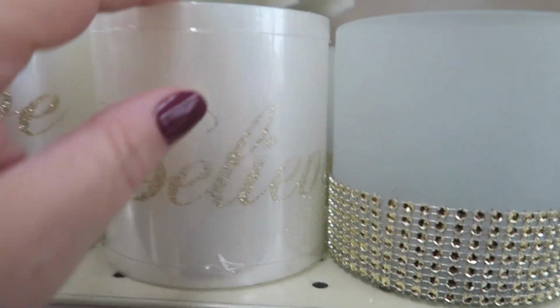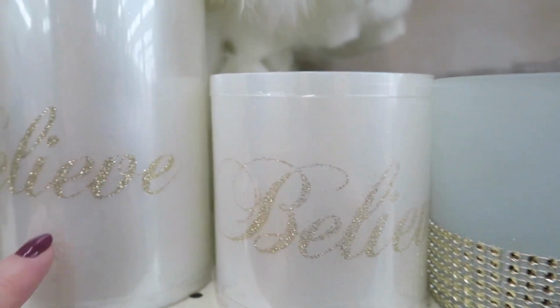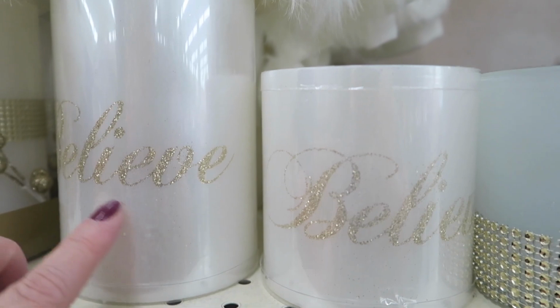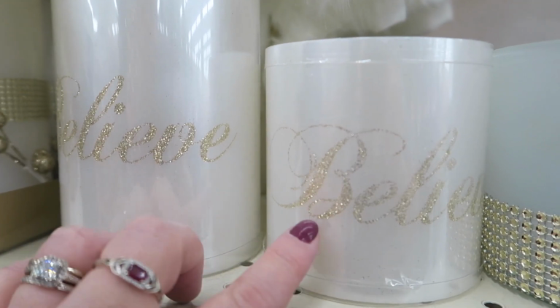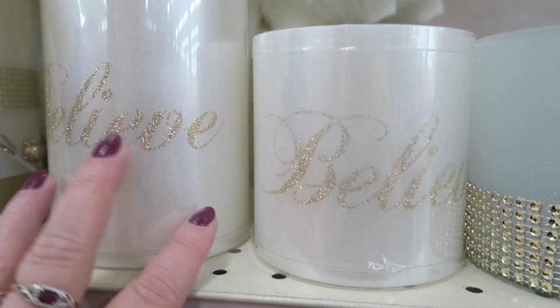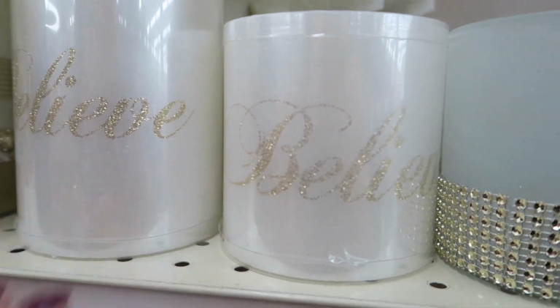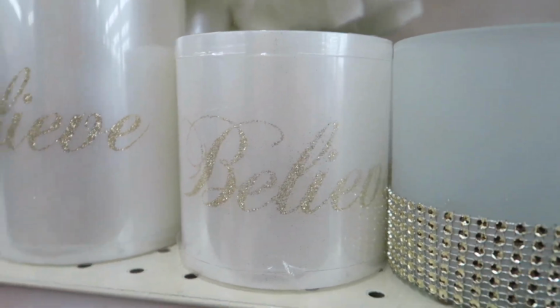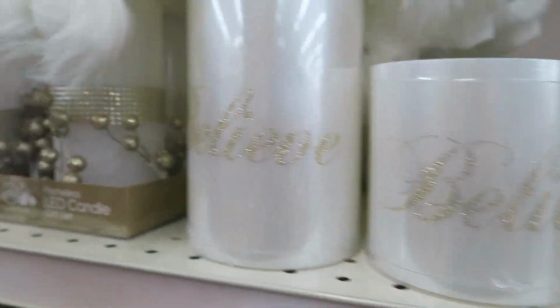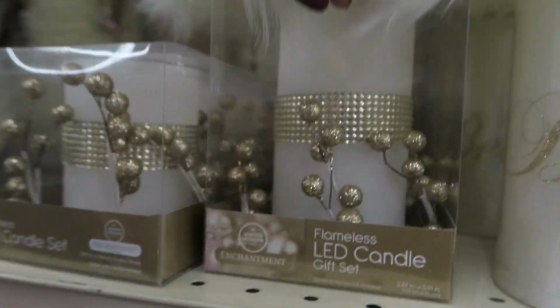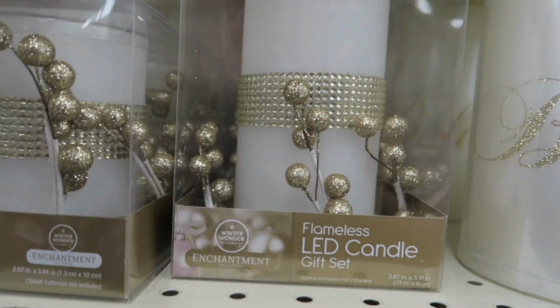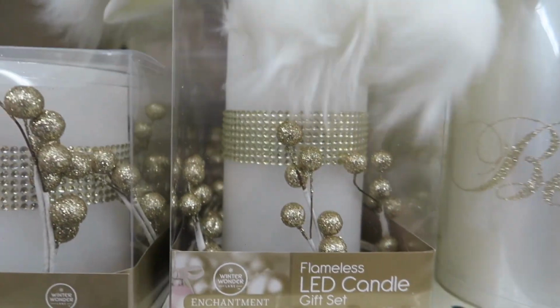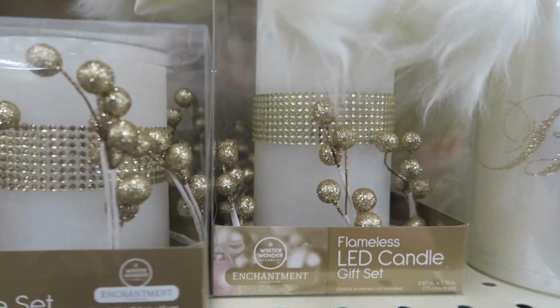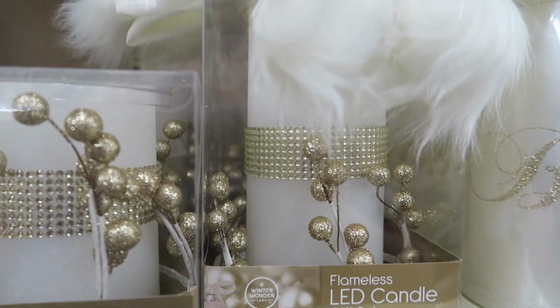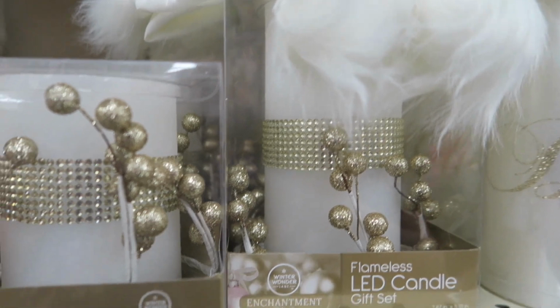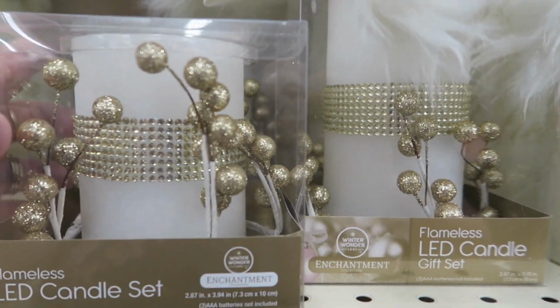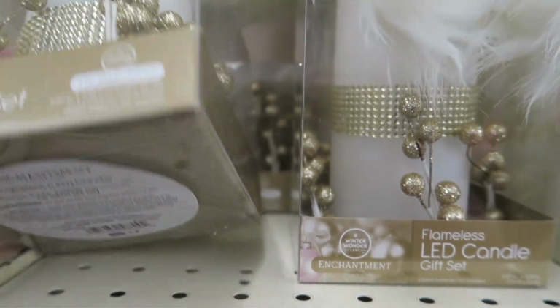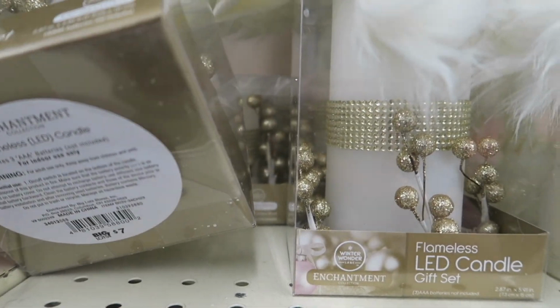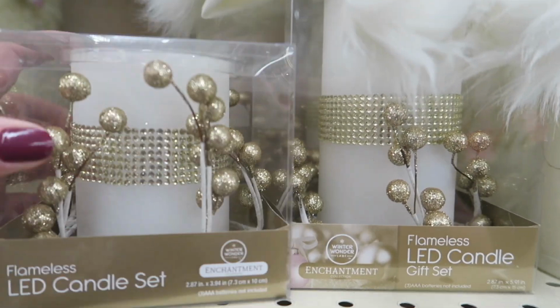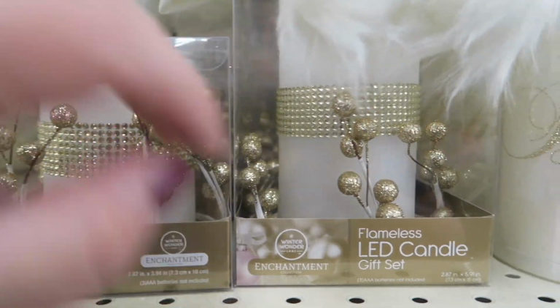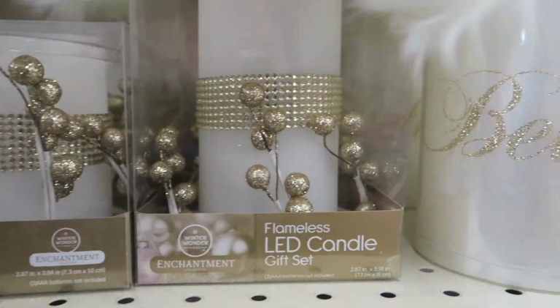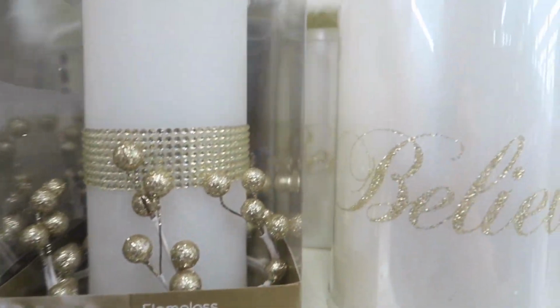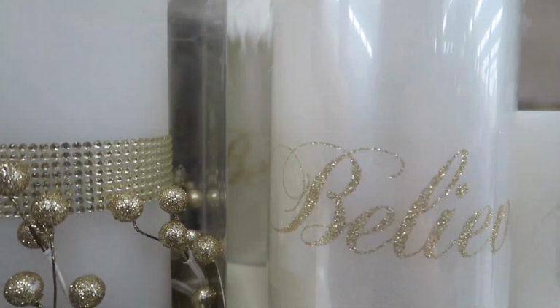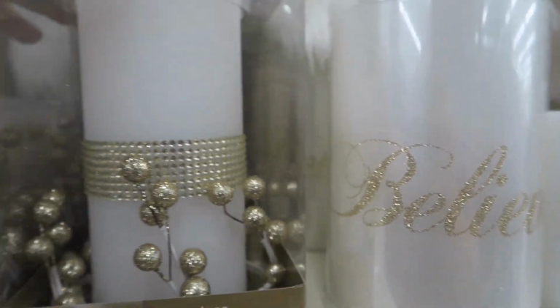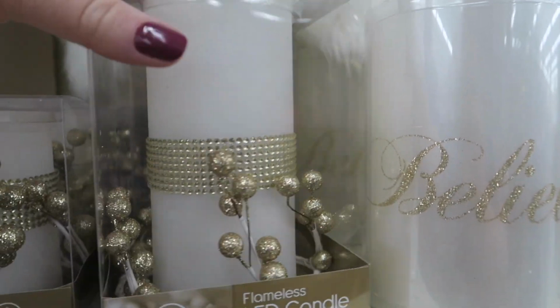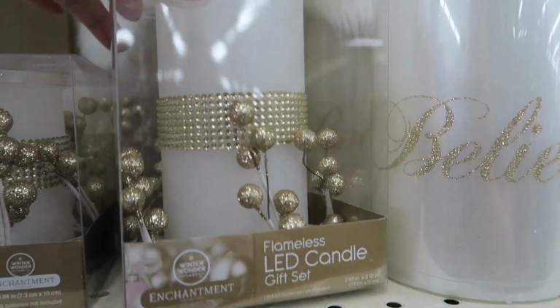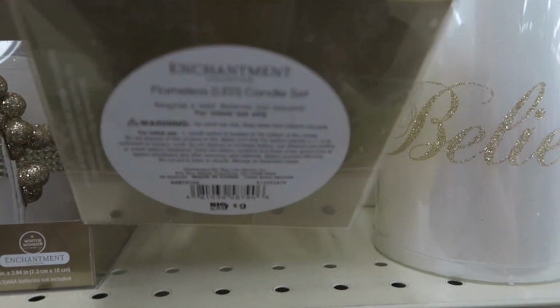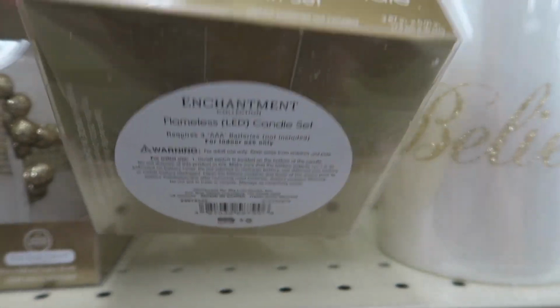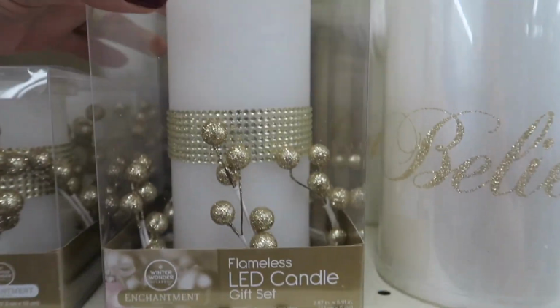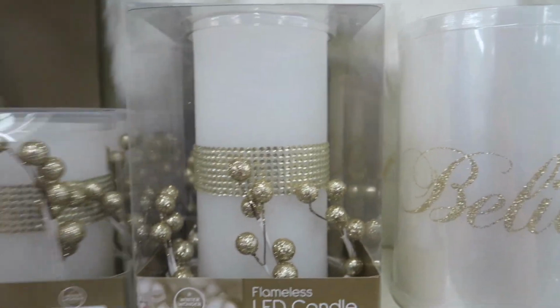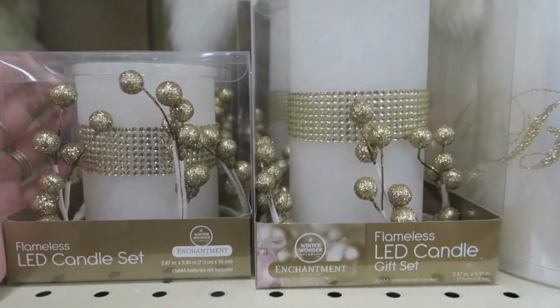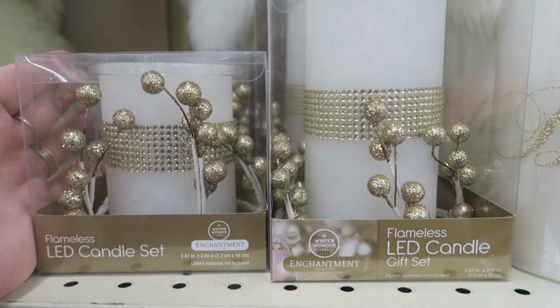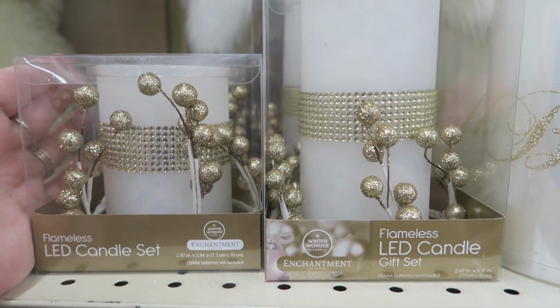Some more LED candles — they say 'Believe' on them. And then these LED candles which are $7 for the smaller one and $9 for the larger. Those are pretty.